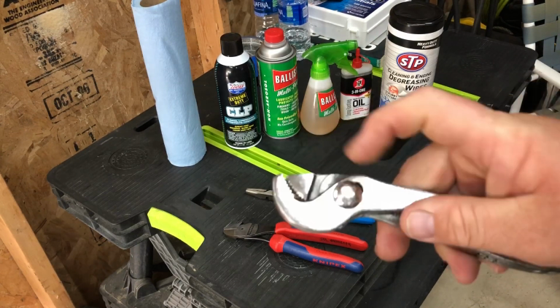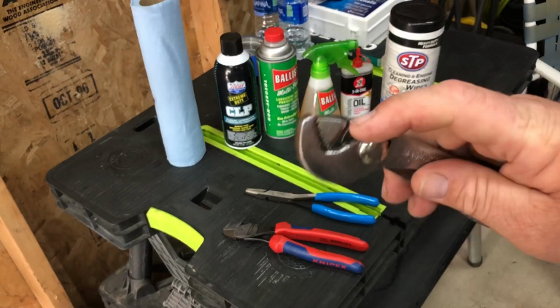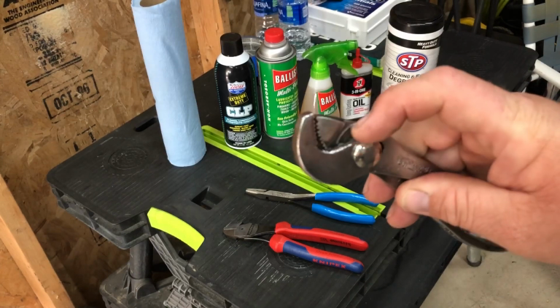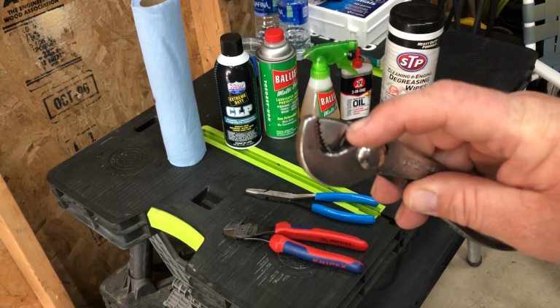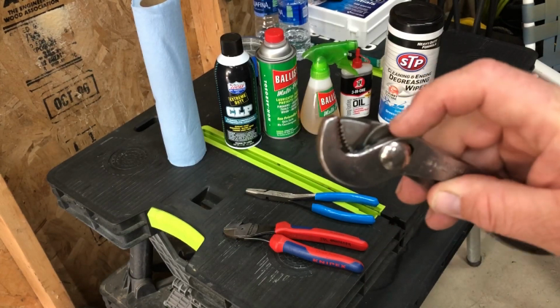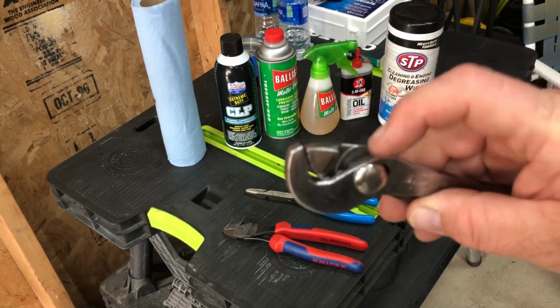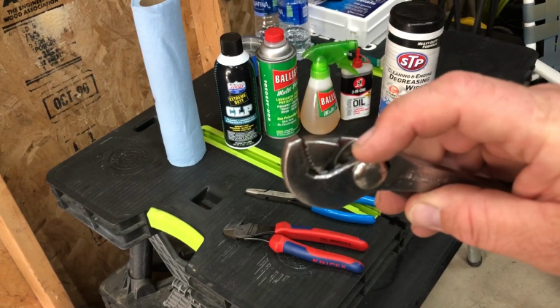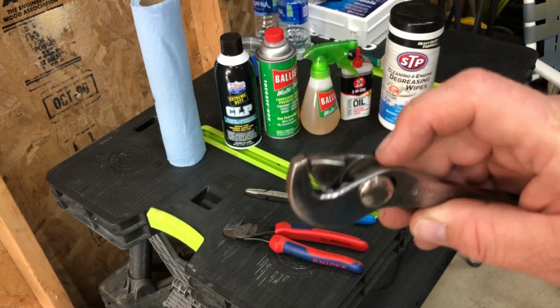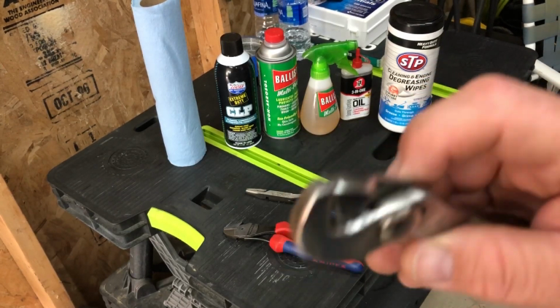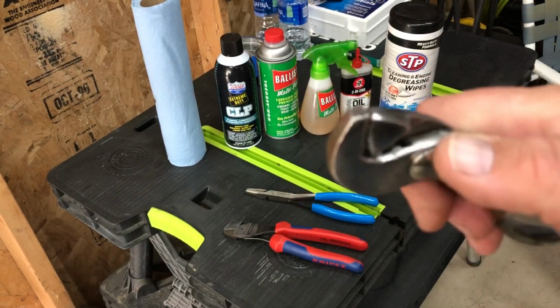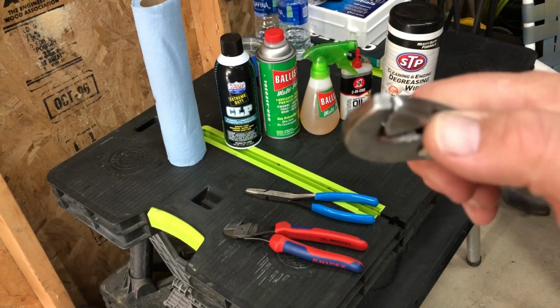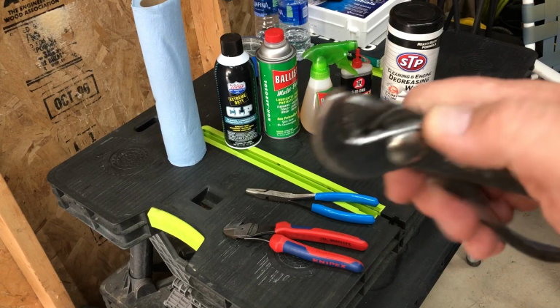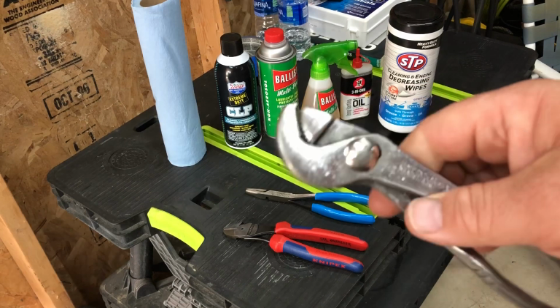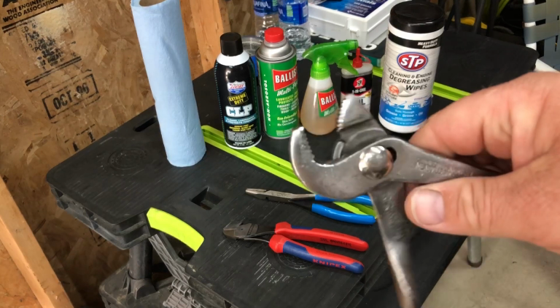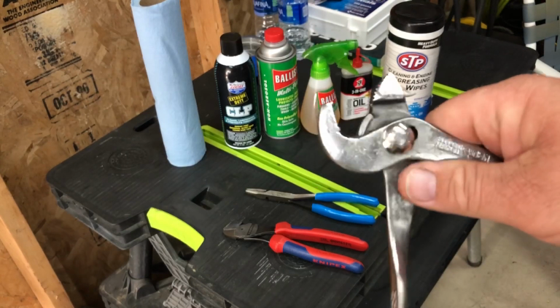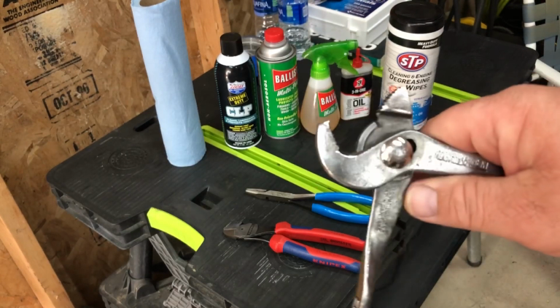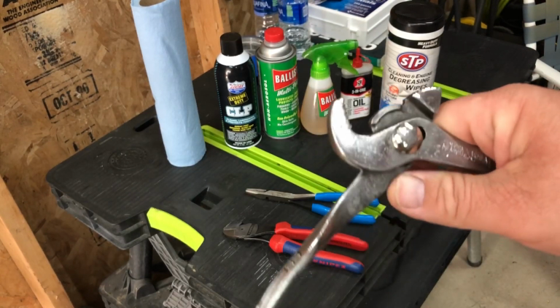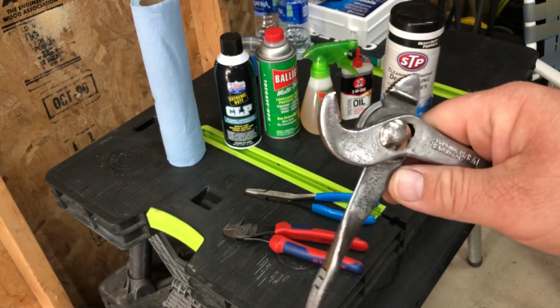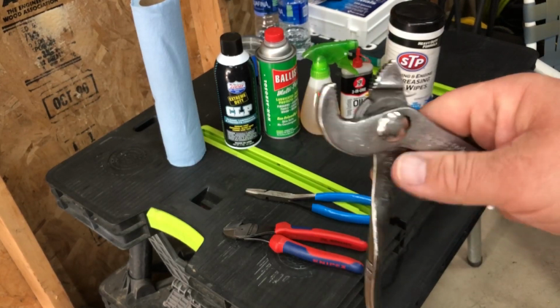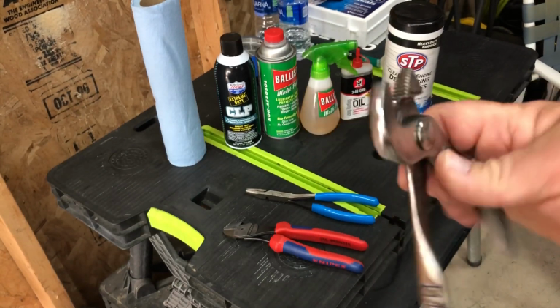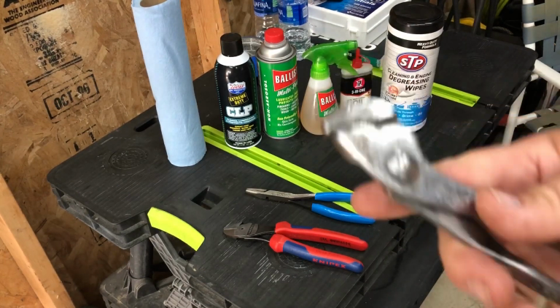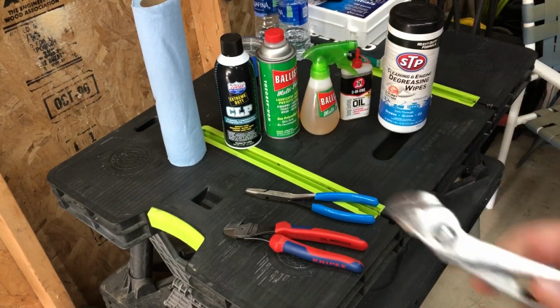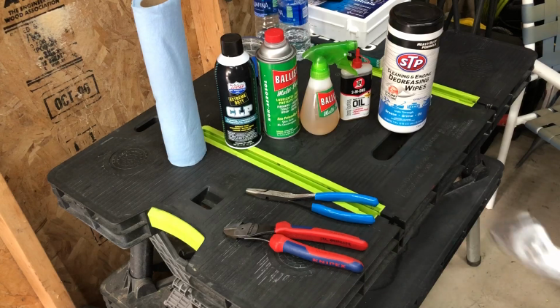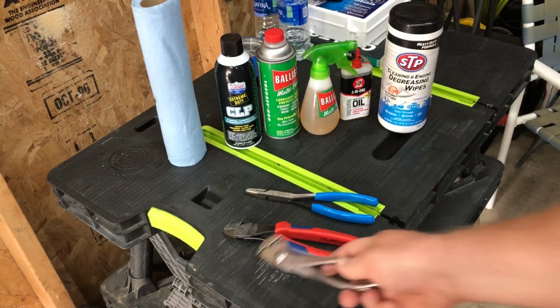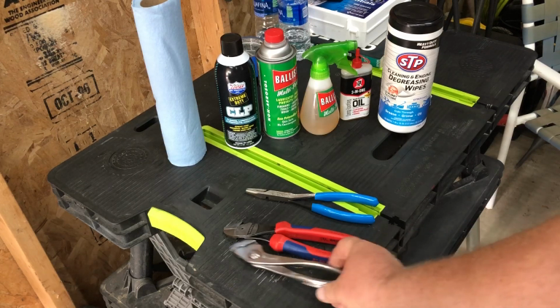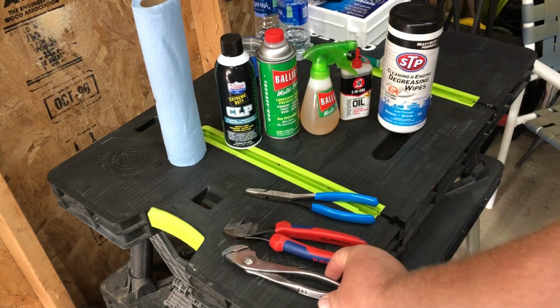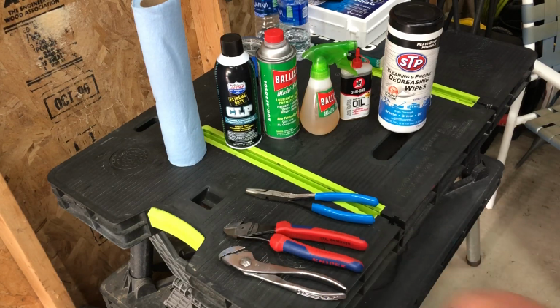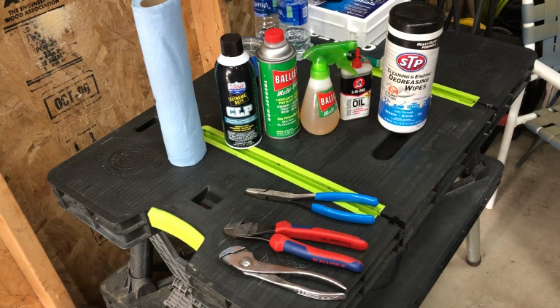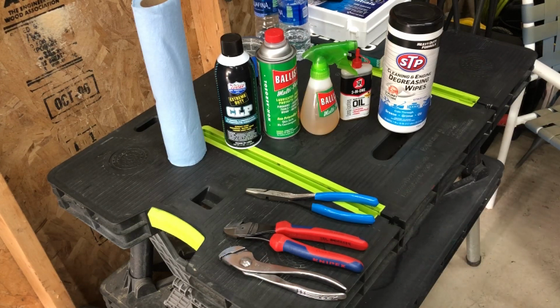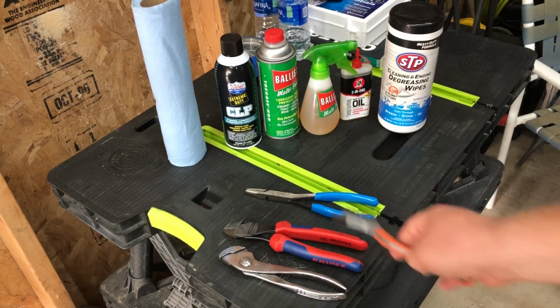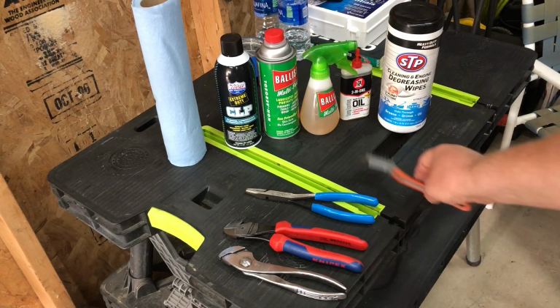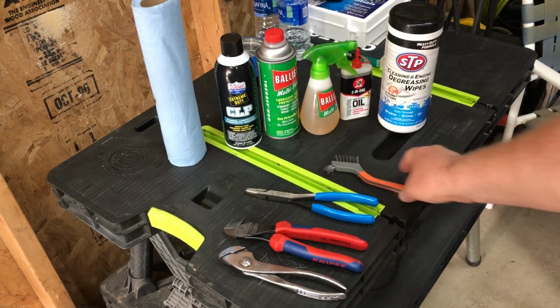If there's something way down inside that I can't get out, I use brake cleaner to spray it out. I wait for that to dry and then I'll hit it with oil.